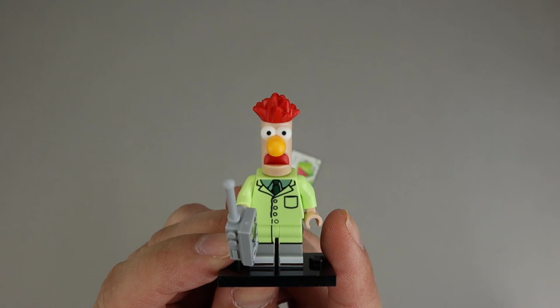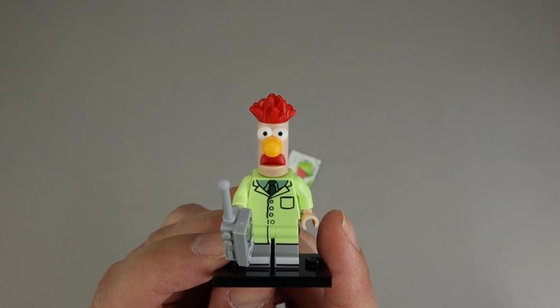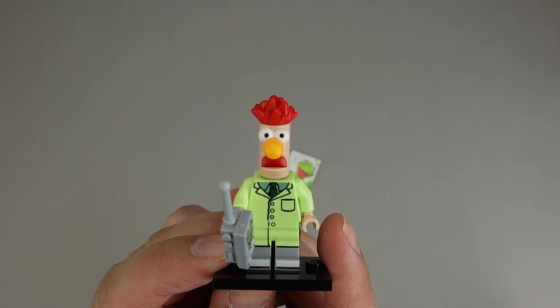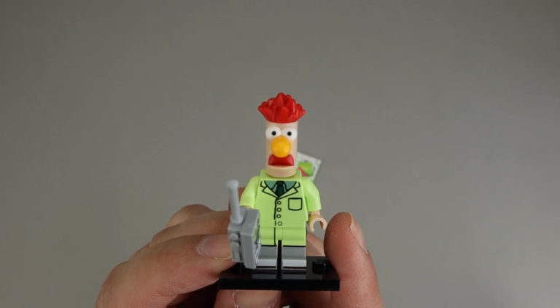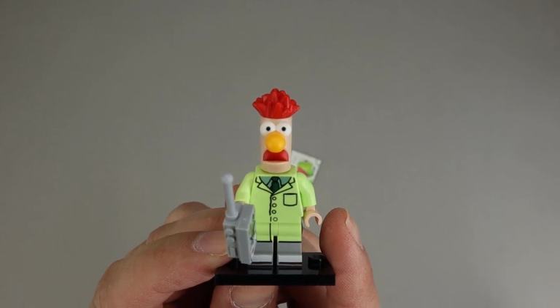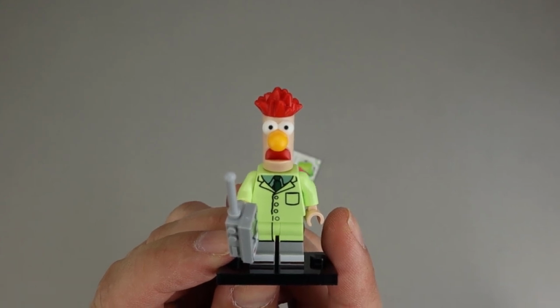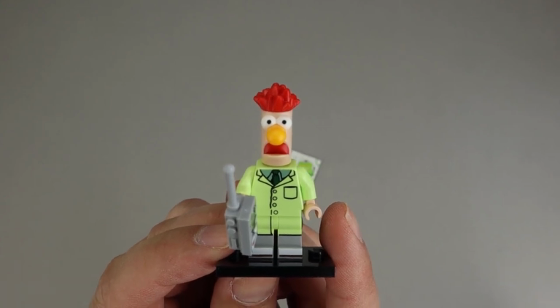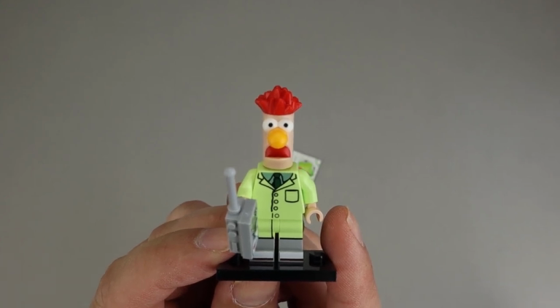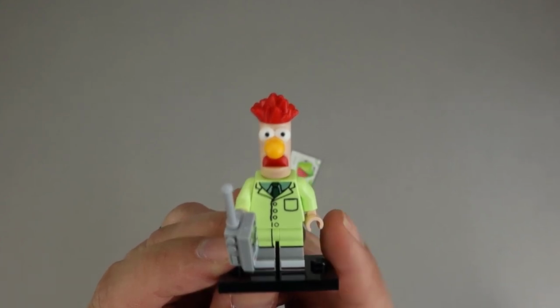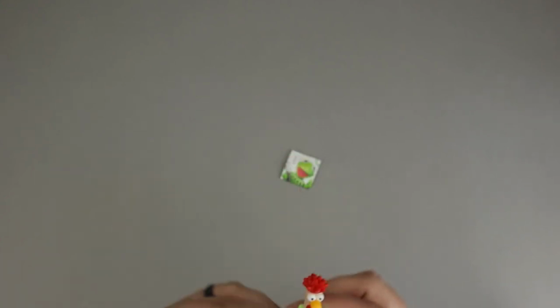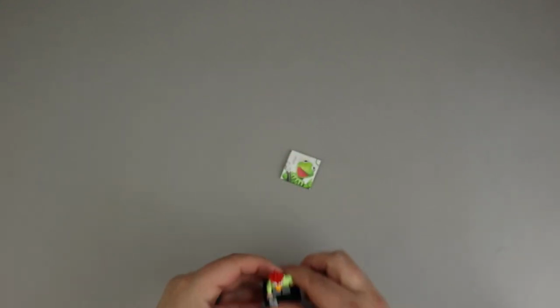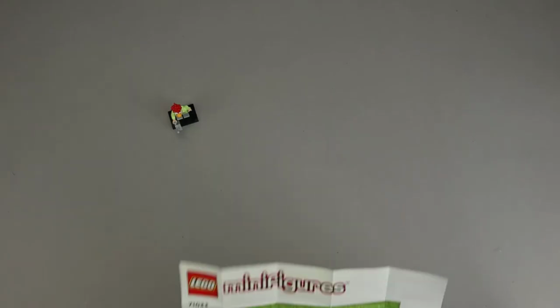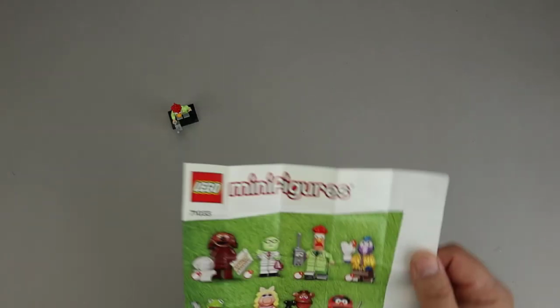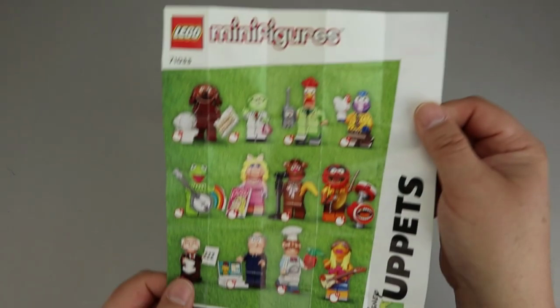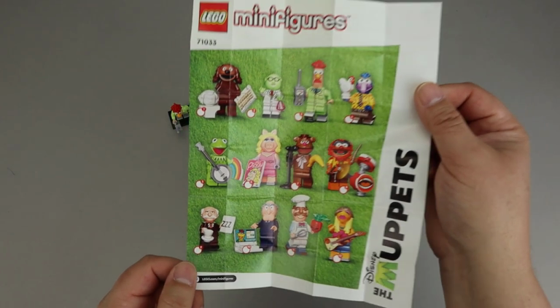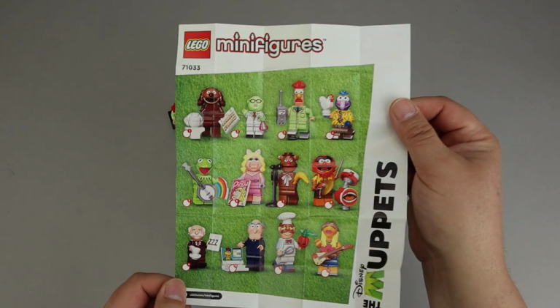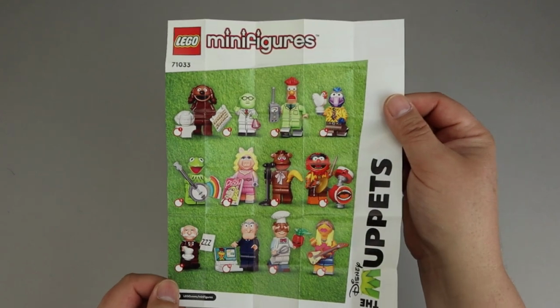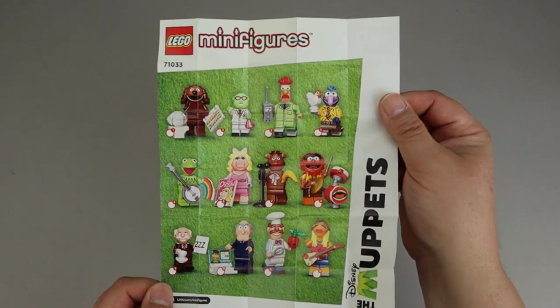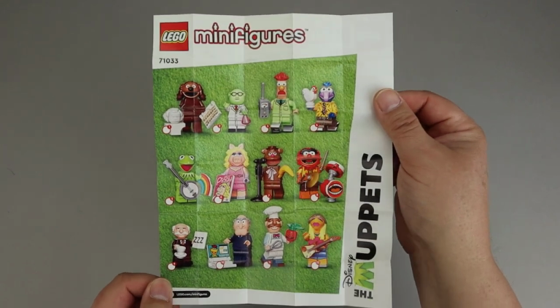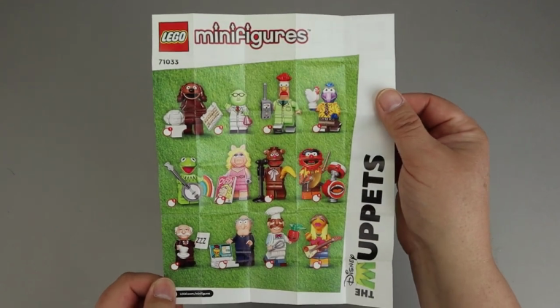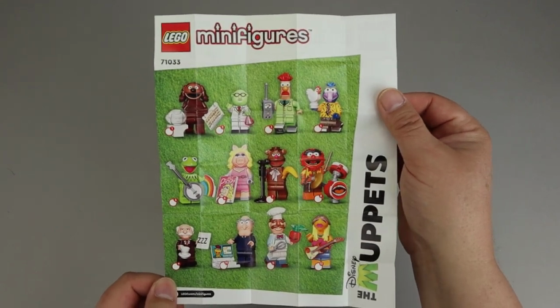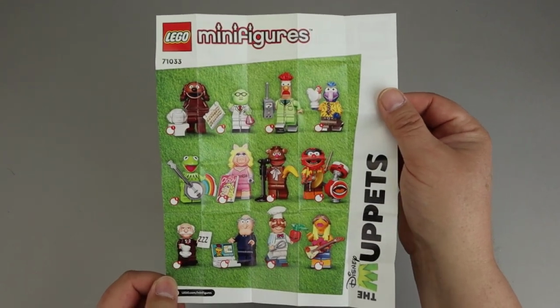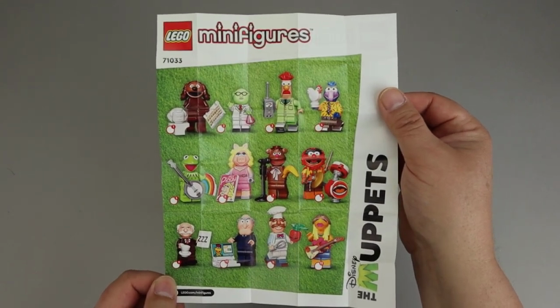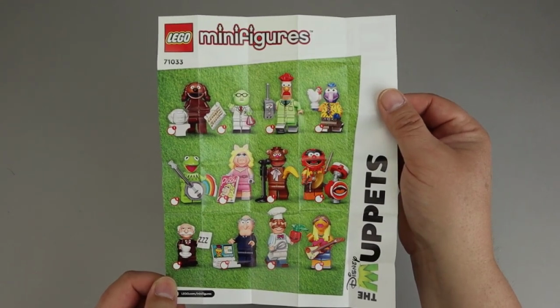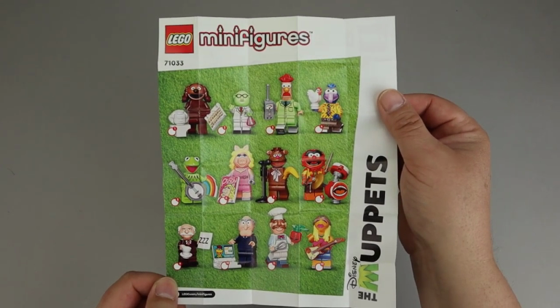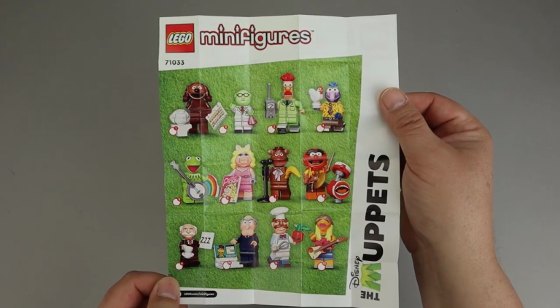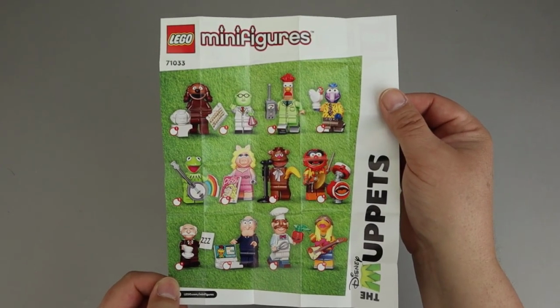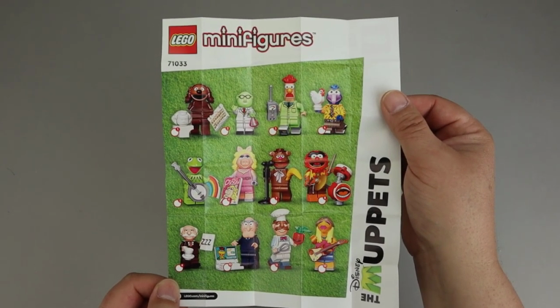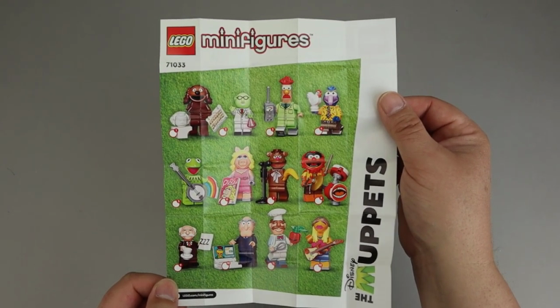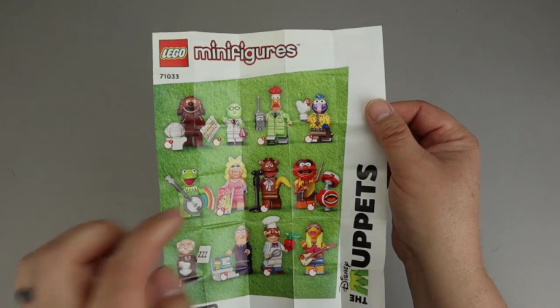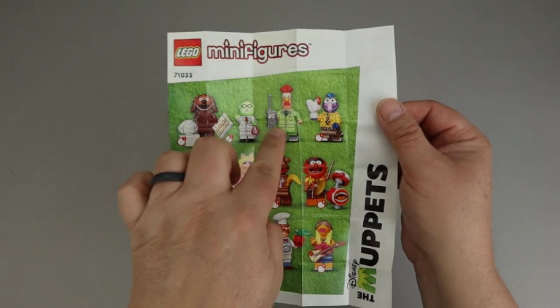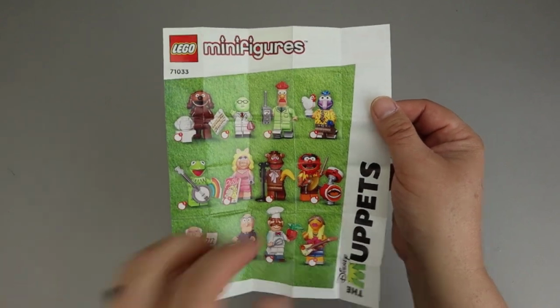And here he is — Beaker! What I felt was his head, which is pretty easy. There's the walkie-talkie, and then the tile is the part that goes on the walkie-talkie. Here is Beaker, Dr. Honeydew's fateful assistant. Here we have the instructions with all 12 minifigures — Beaker is number three — and a couple of instructions on how to put some of the accessories together.